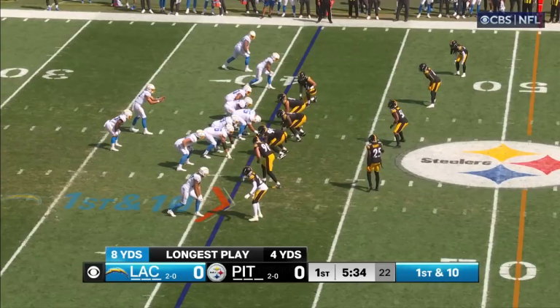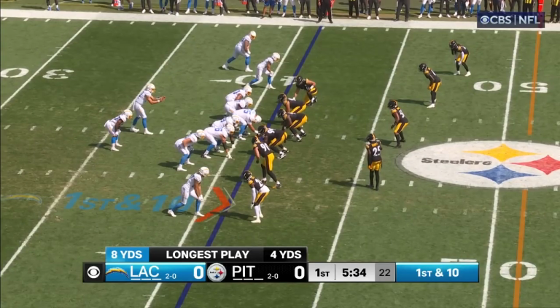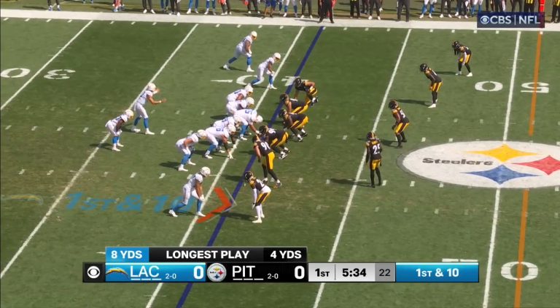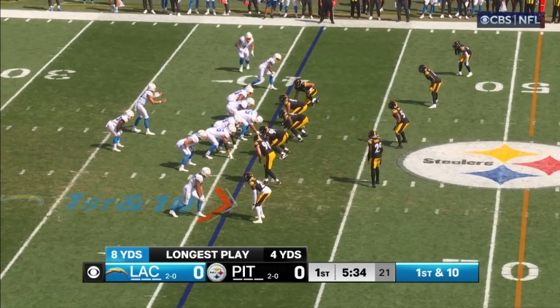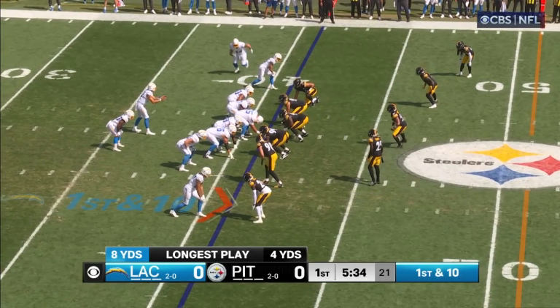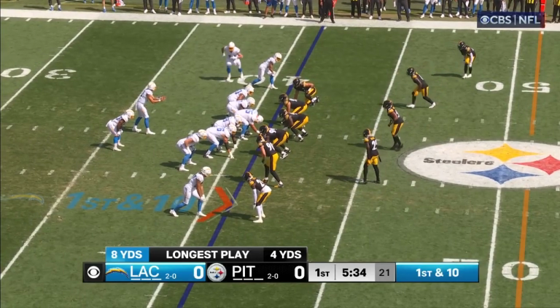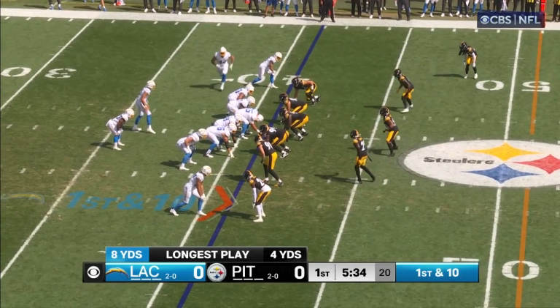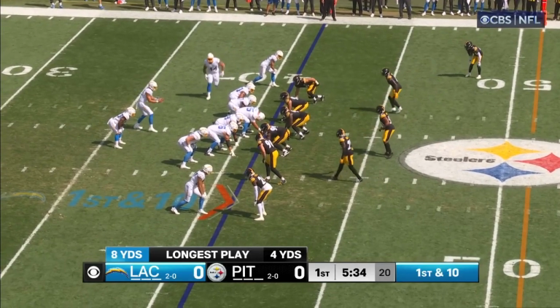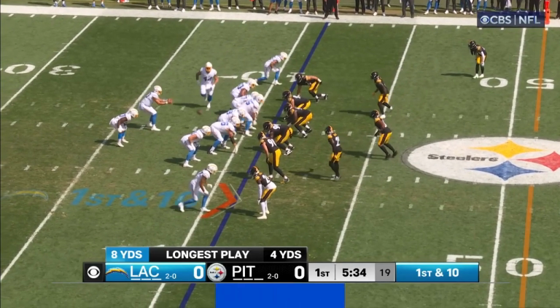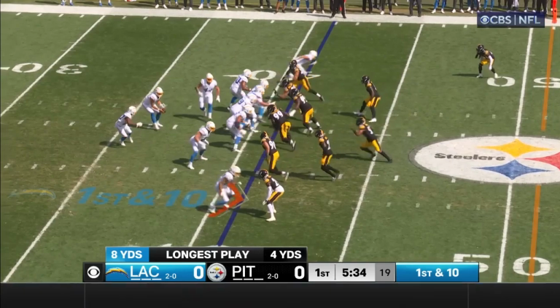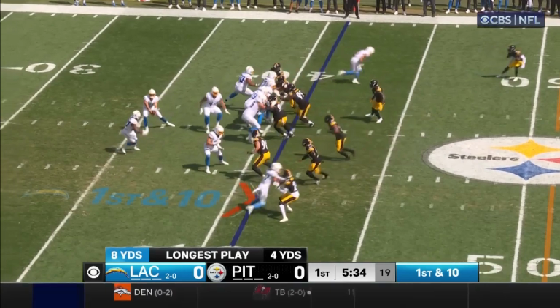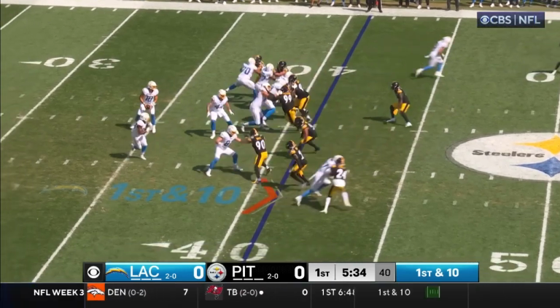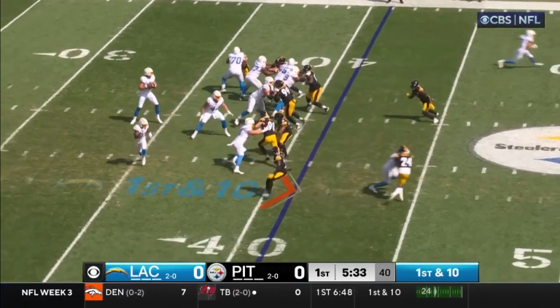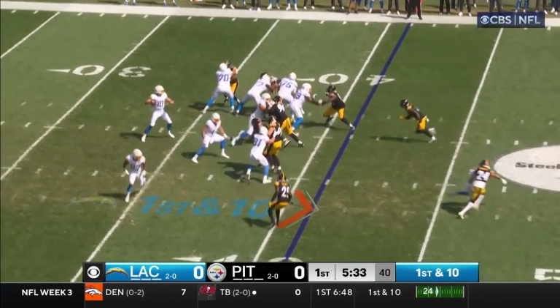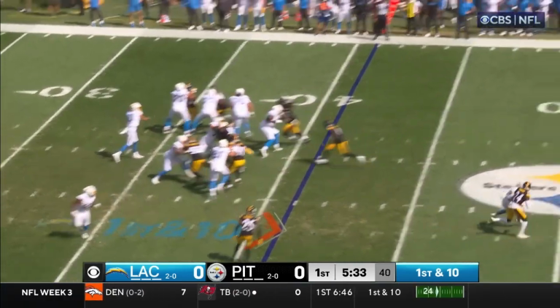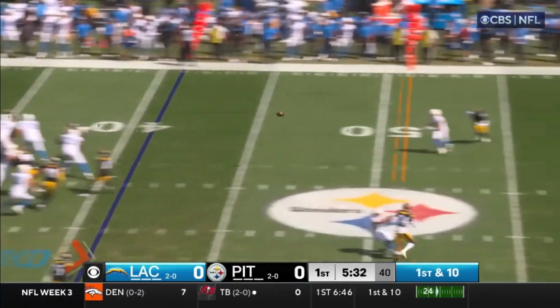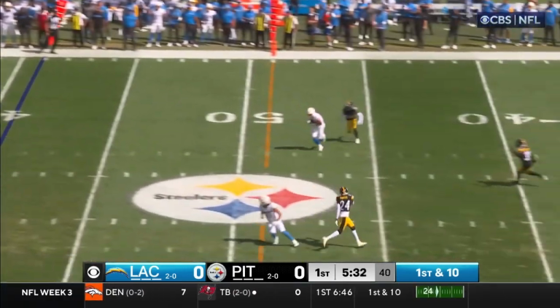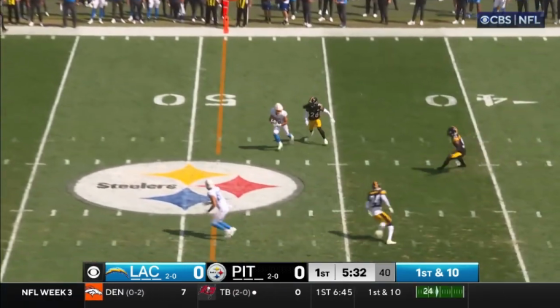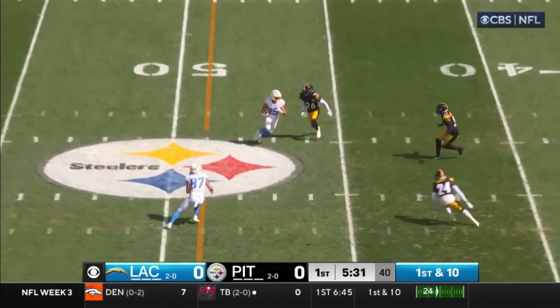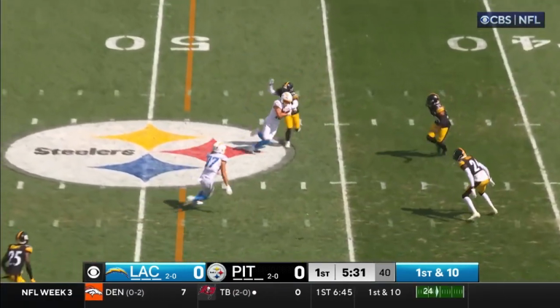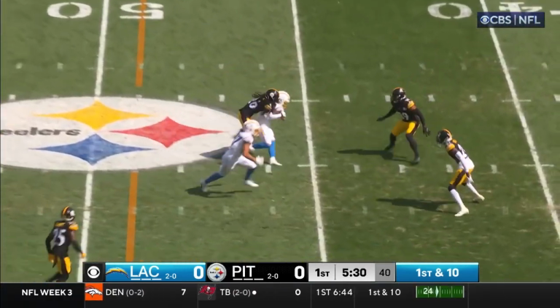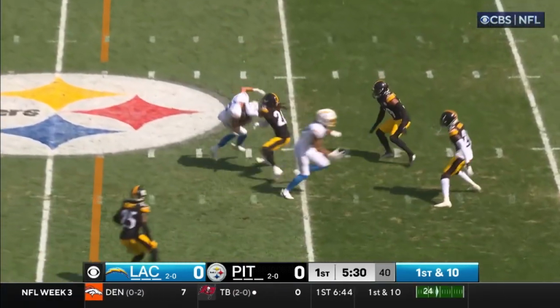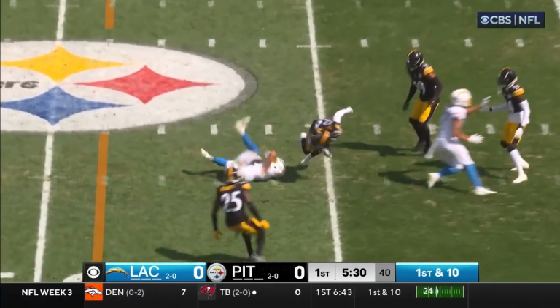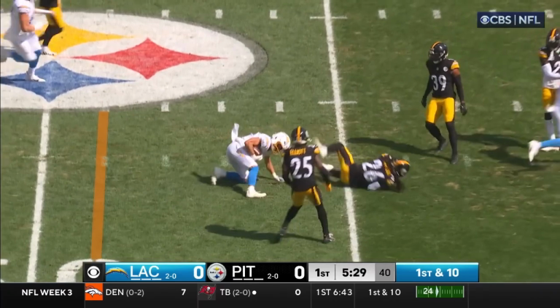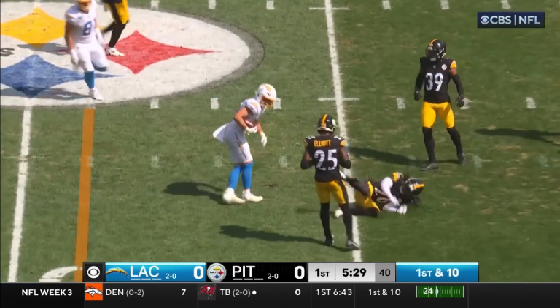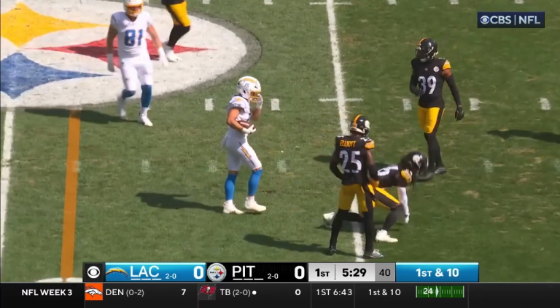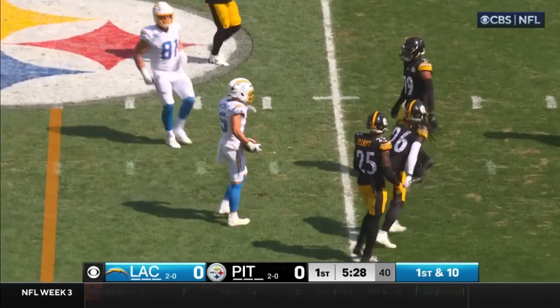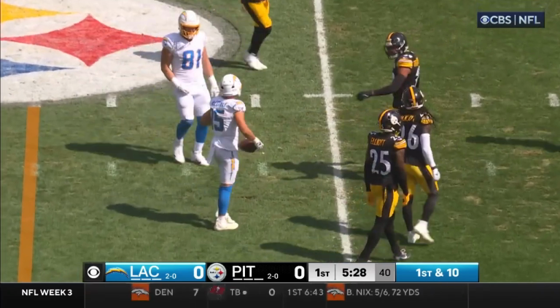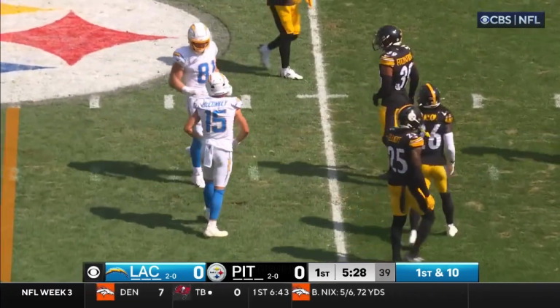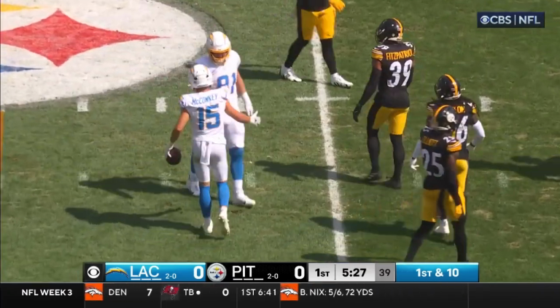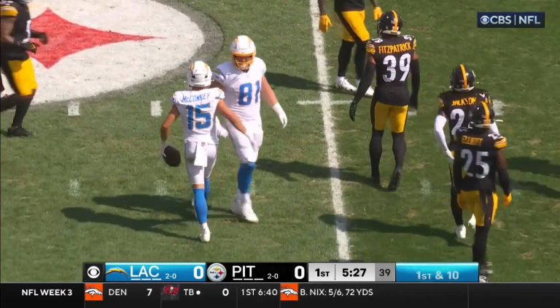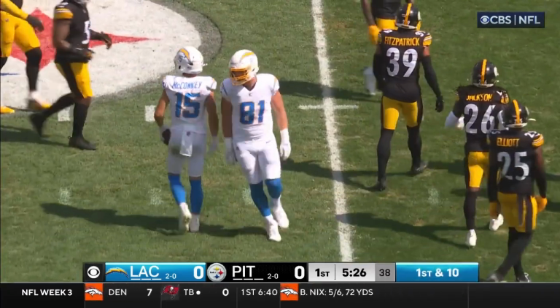They are number one and two in the league in scoring defenses. Let's see why. They fake the toss, they go across the middle — beautiful play here. McConkie has kind of steer wrestled down to the ground.